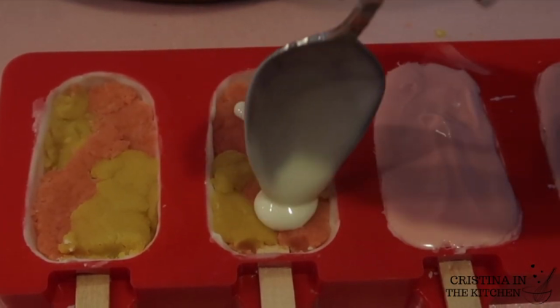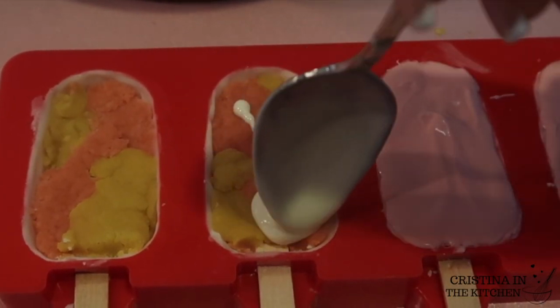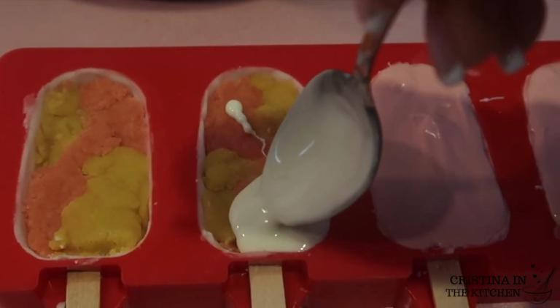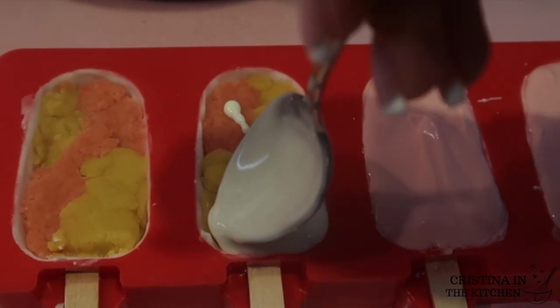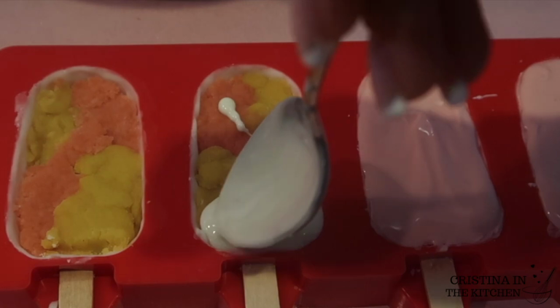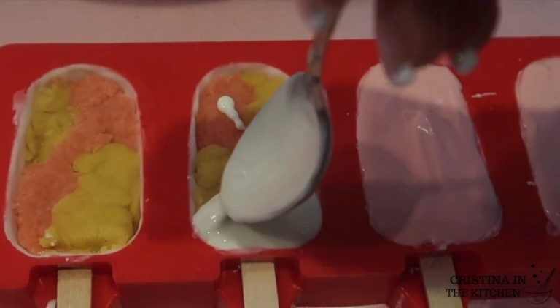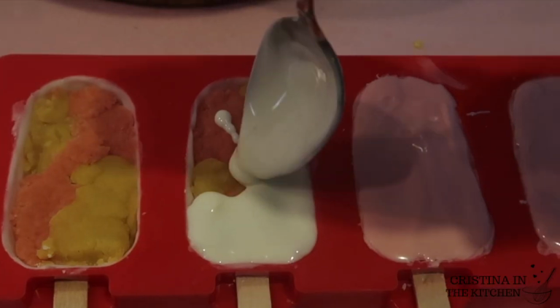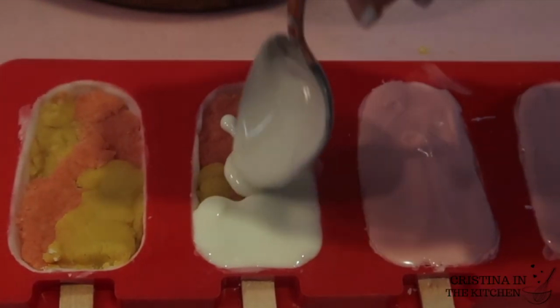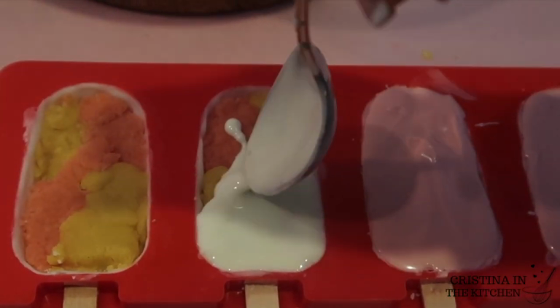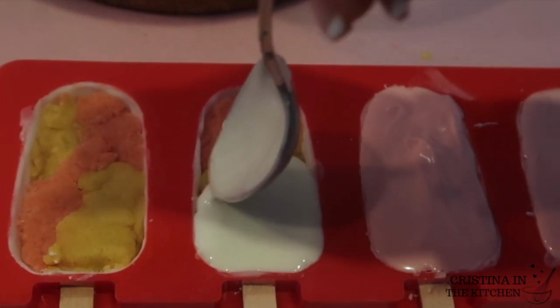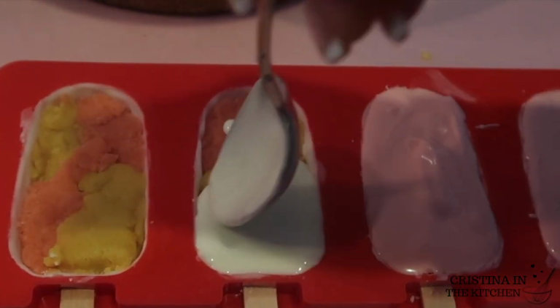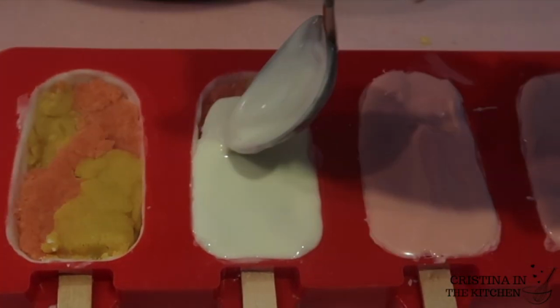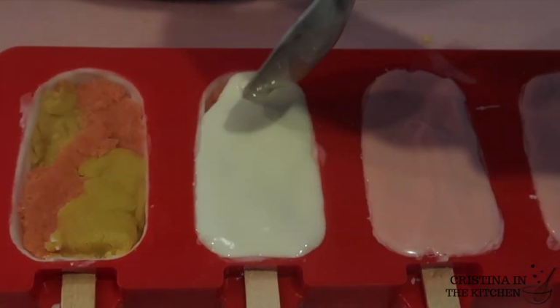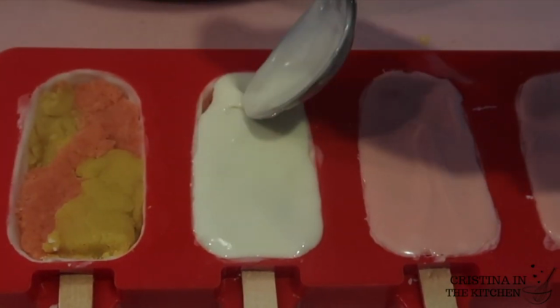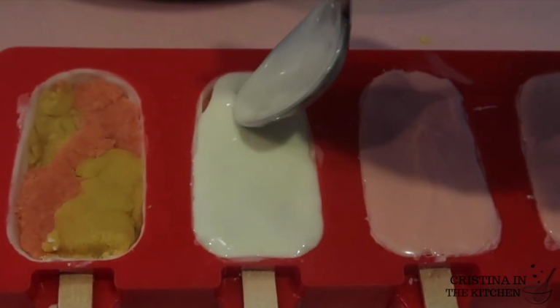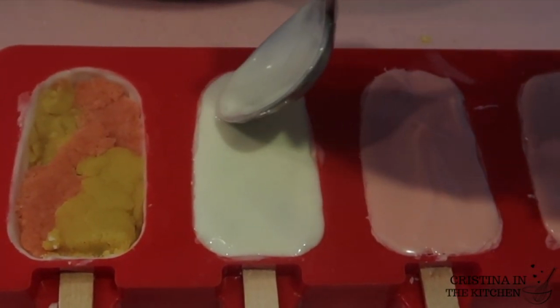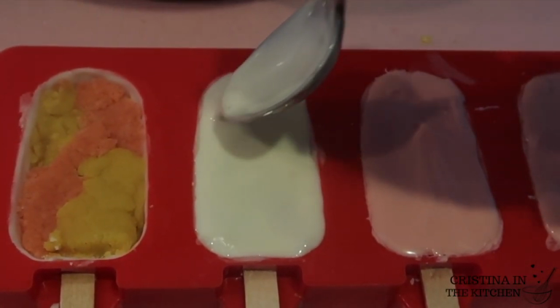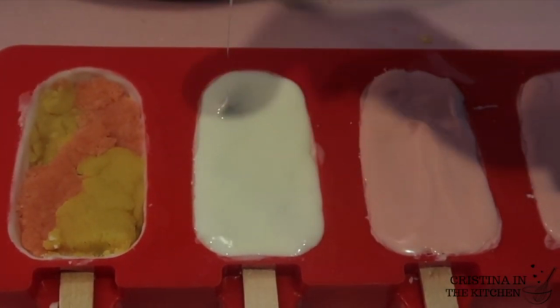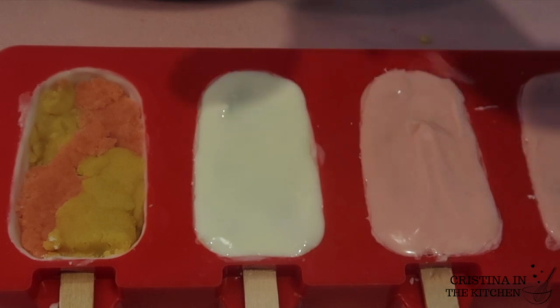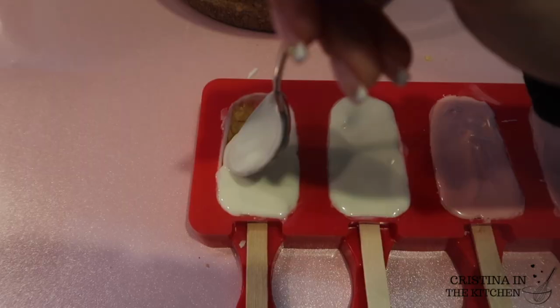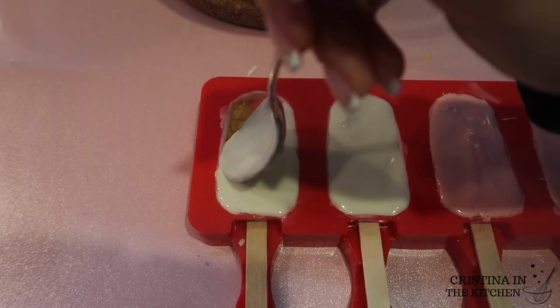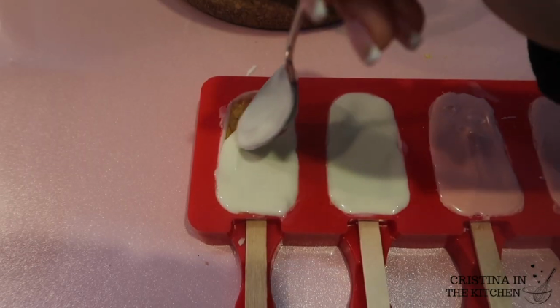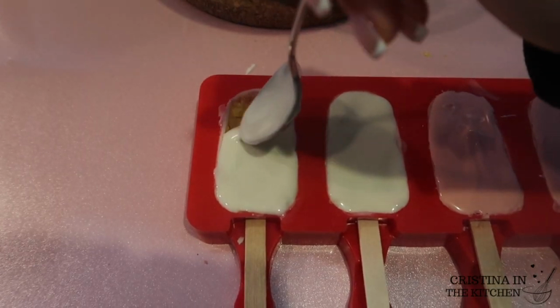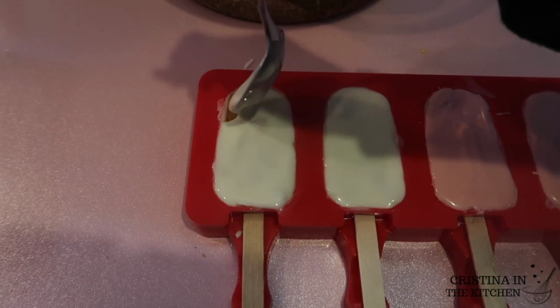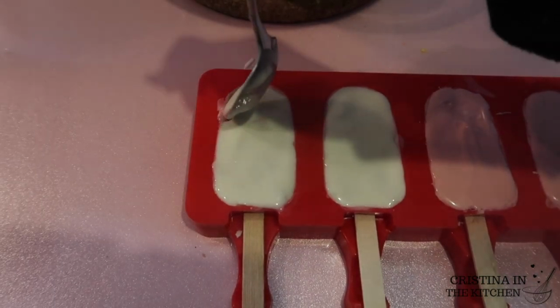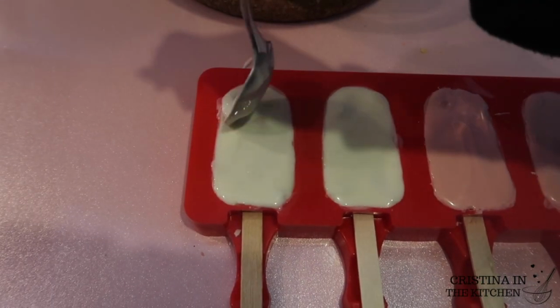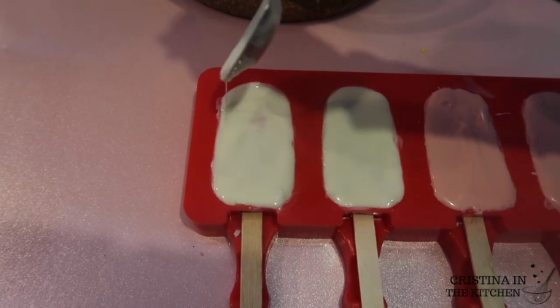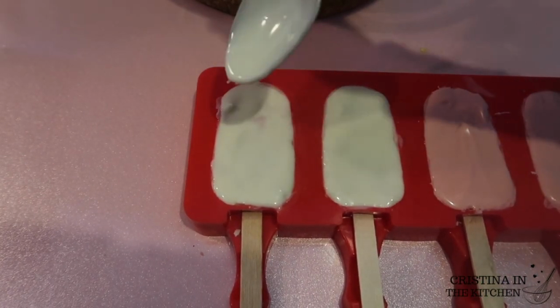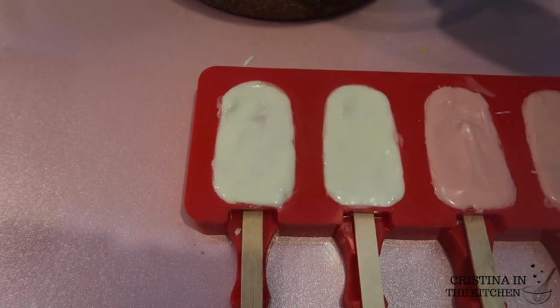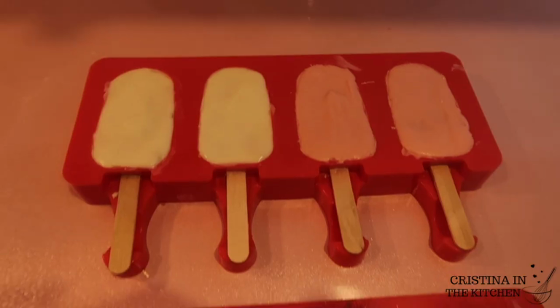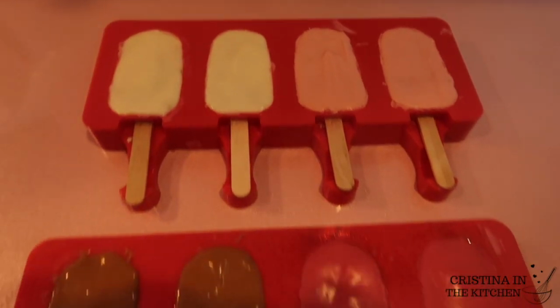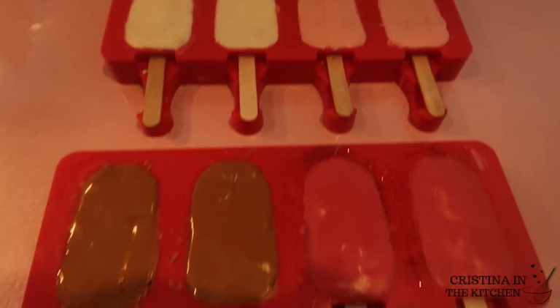Take small amounts on the spoon and move it around, similar to flood icing on a sugar cookie. This technique makes the back of your cakesicle look neater and smoother than using a spatula.